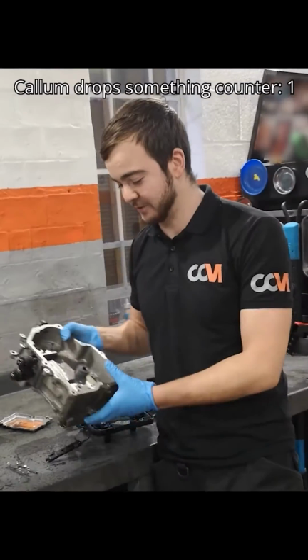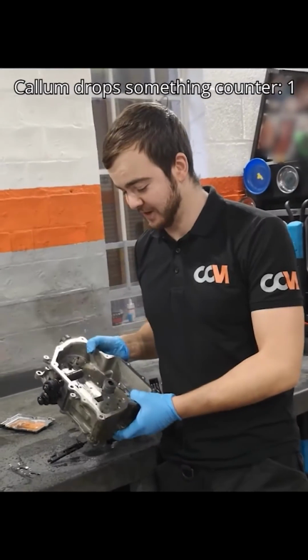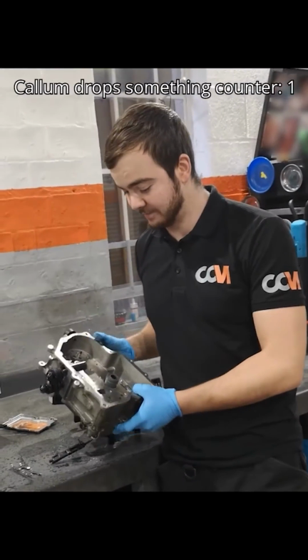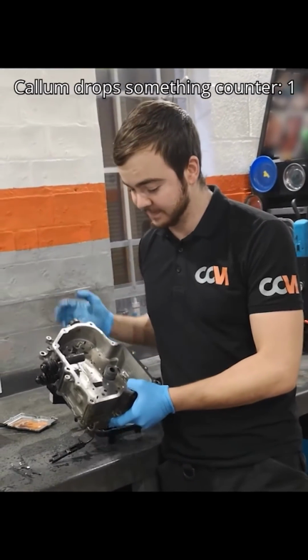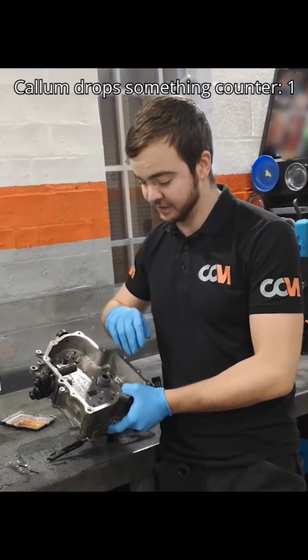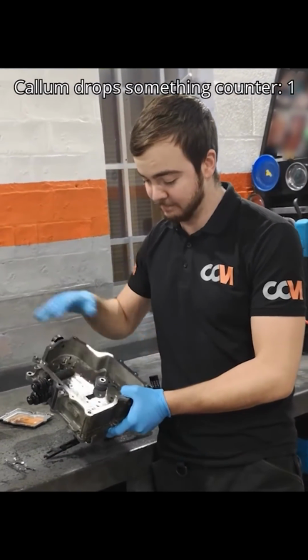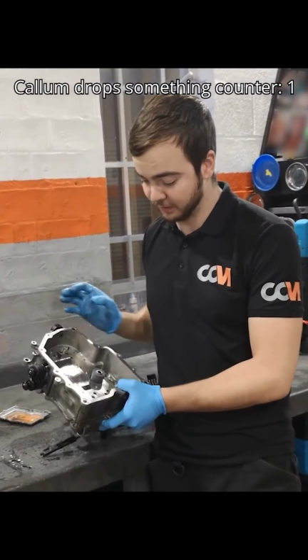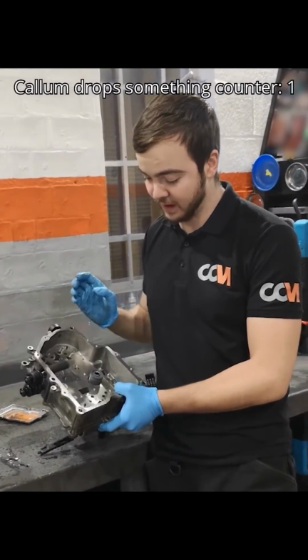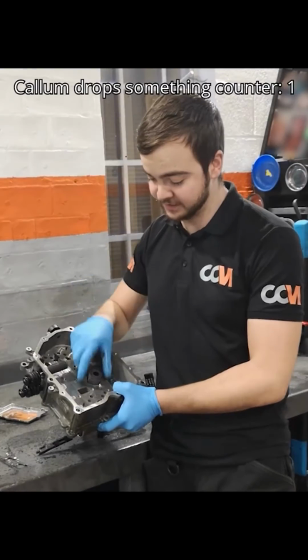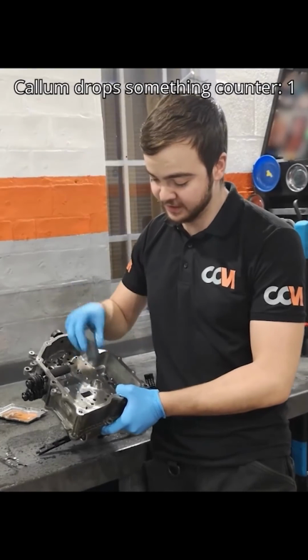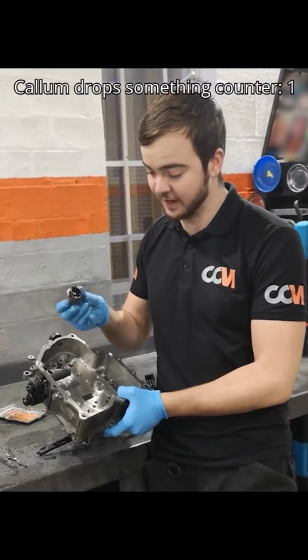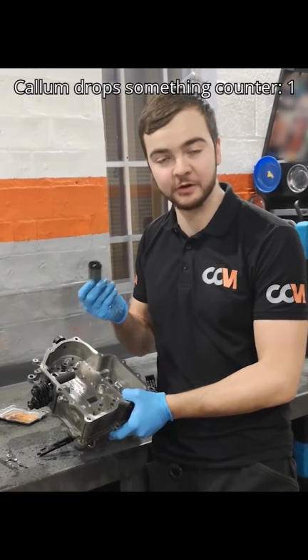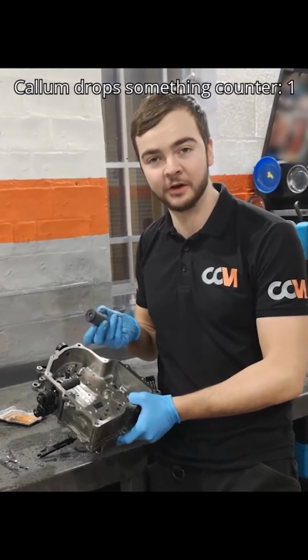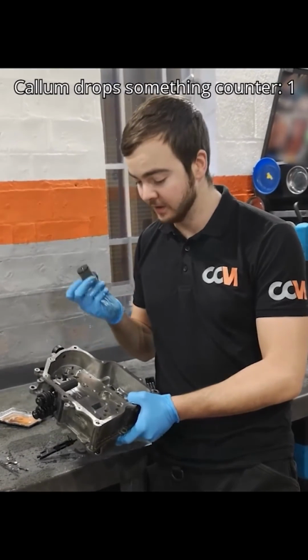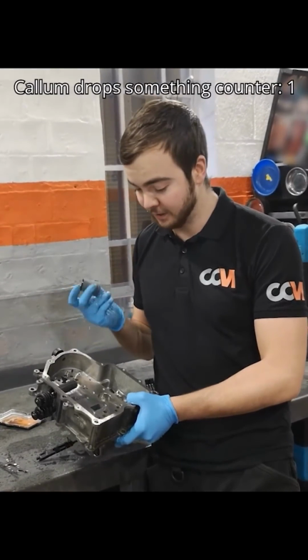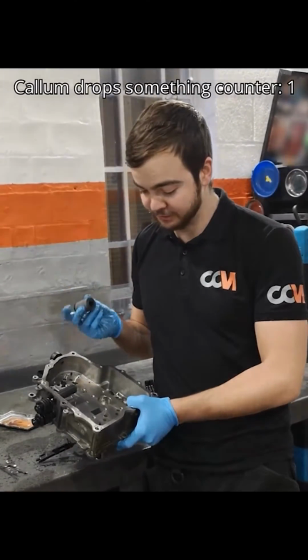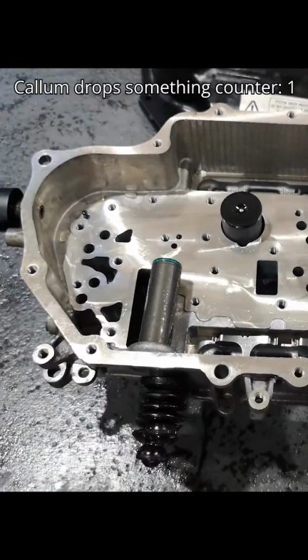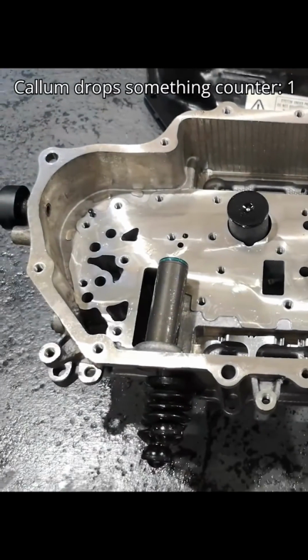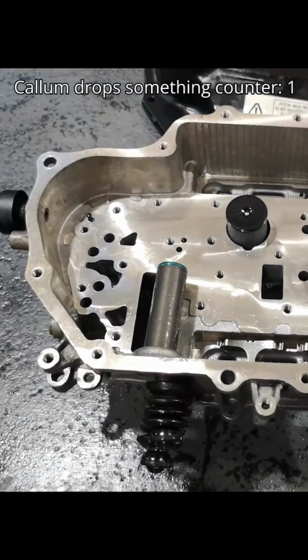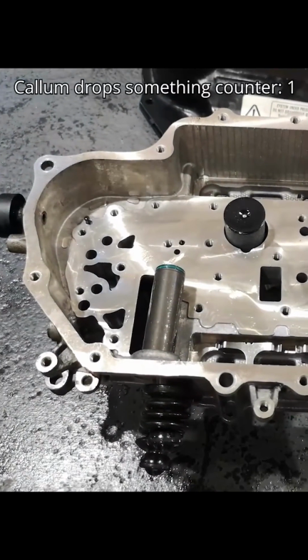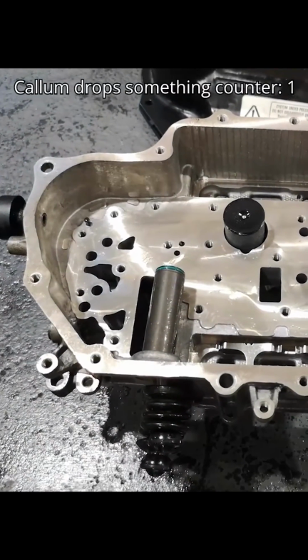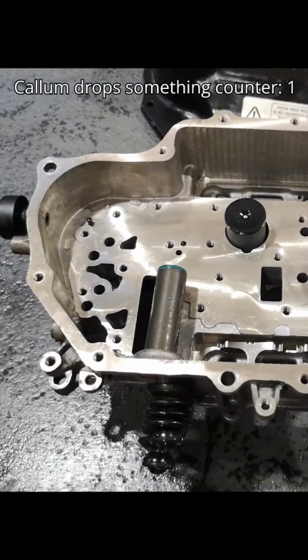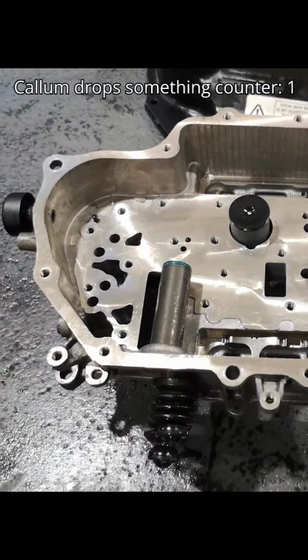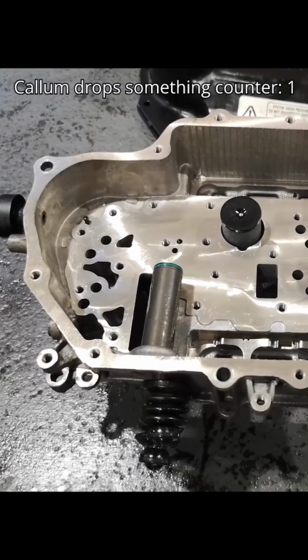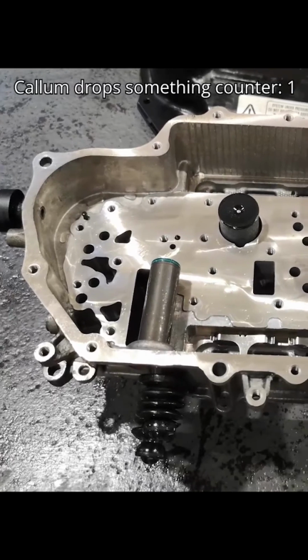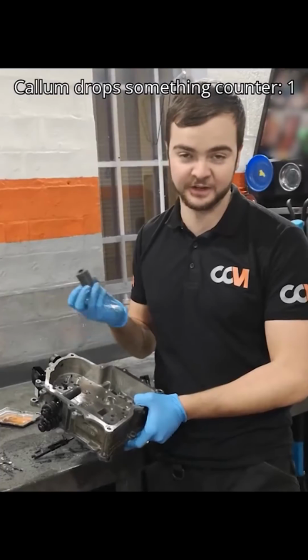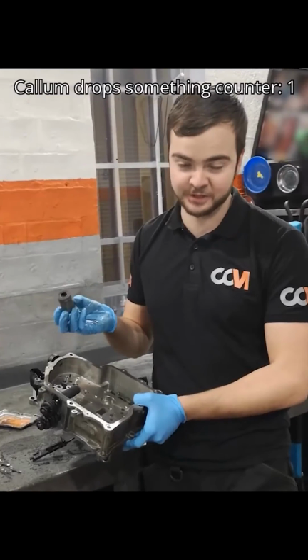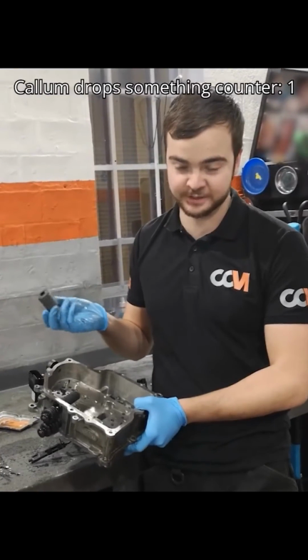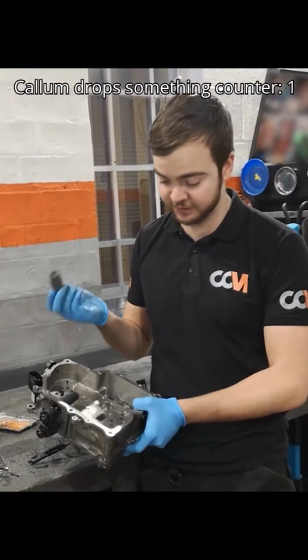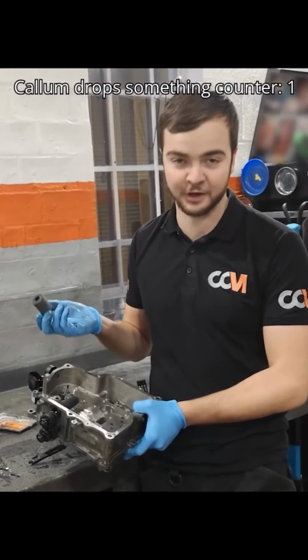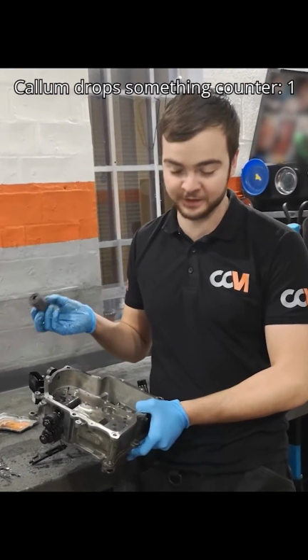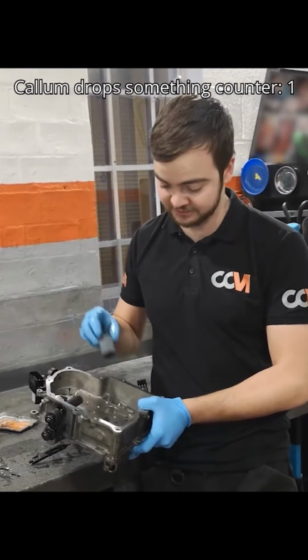Also here, this is your main block. Inside here you do have a filter. Unlike most serviceable items, this is not a serviceable item and it shouldn't really need to be changed provided you don't come into any issues.